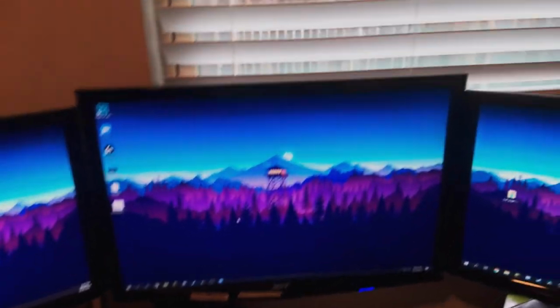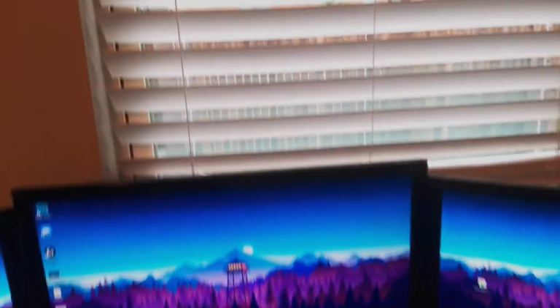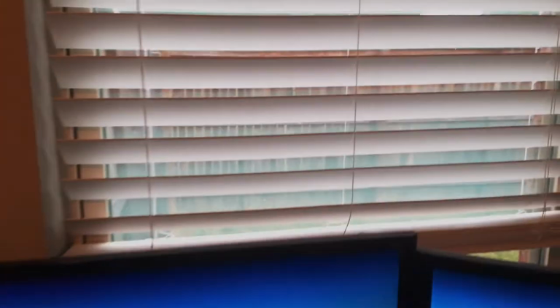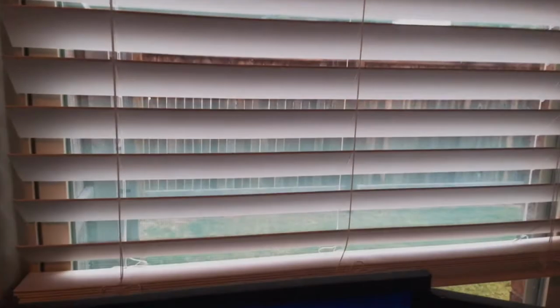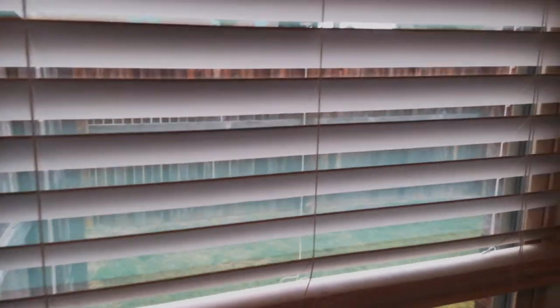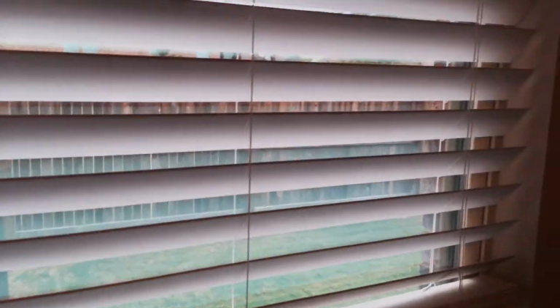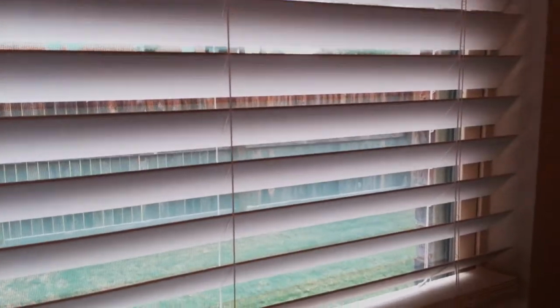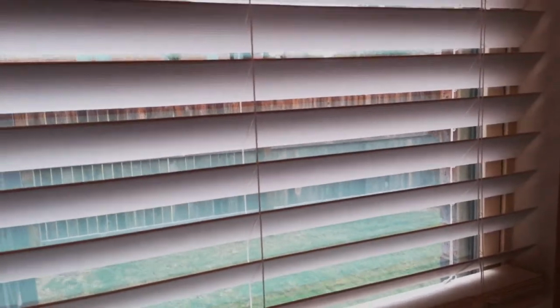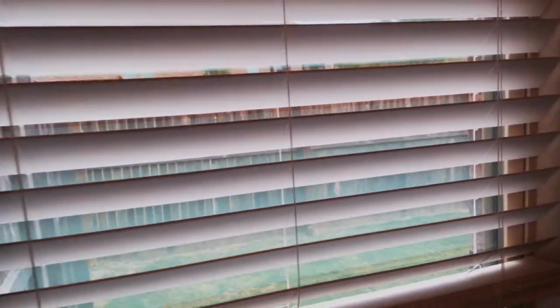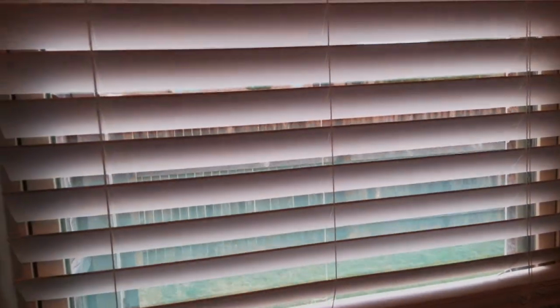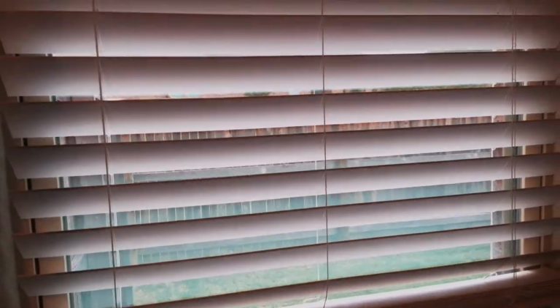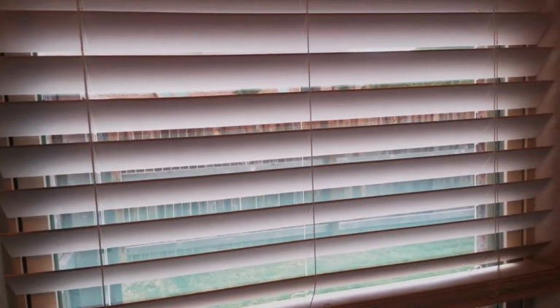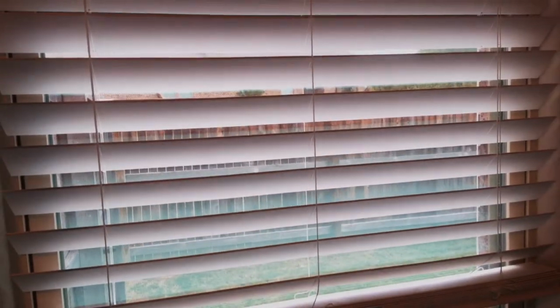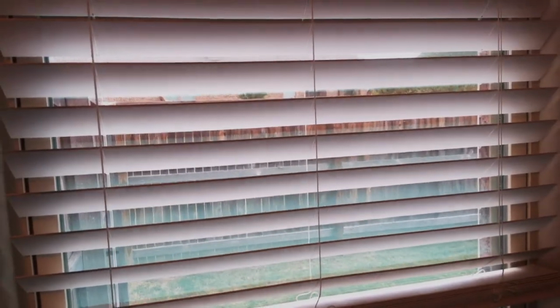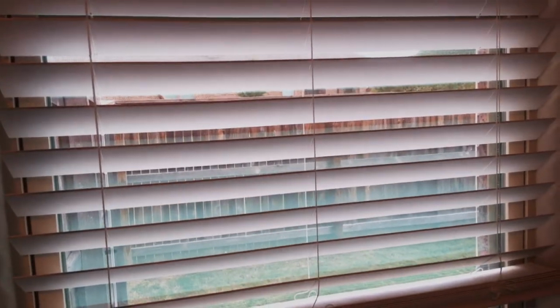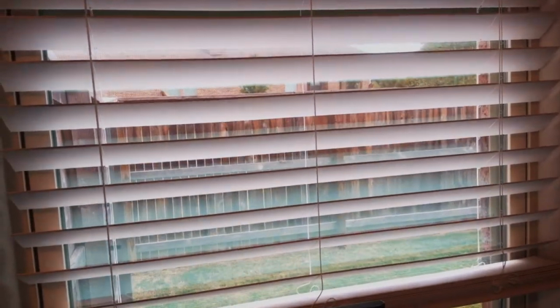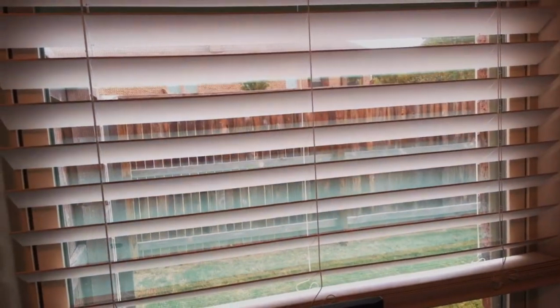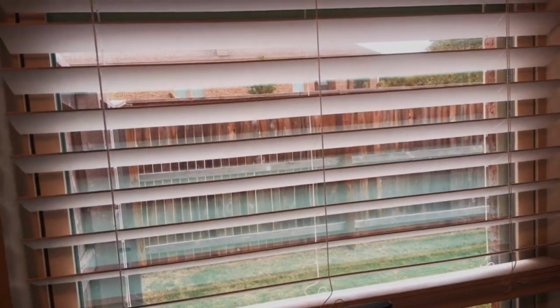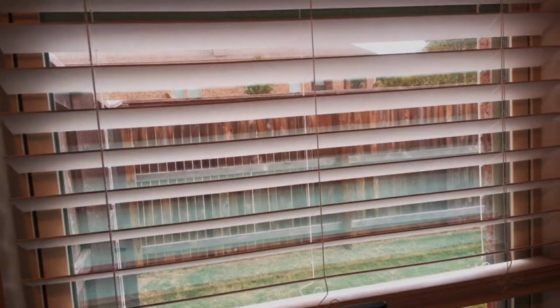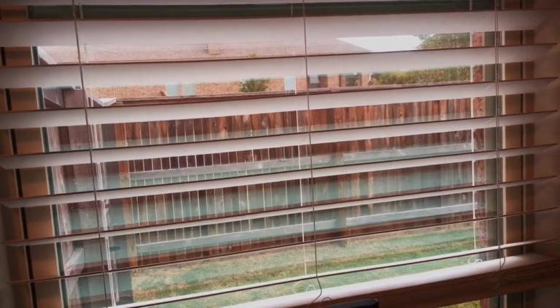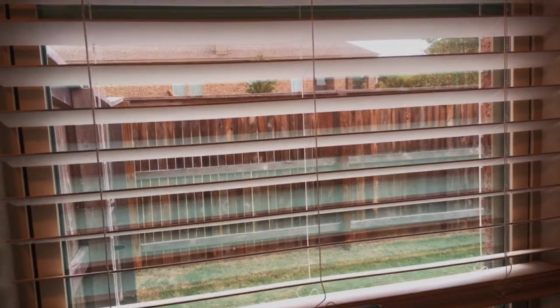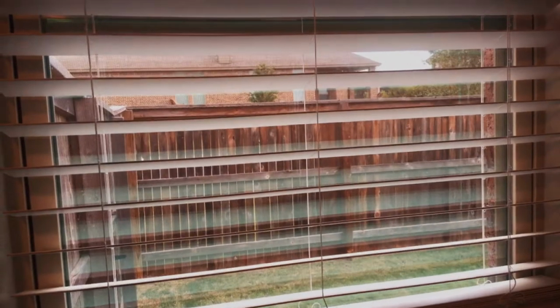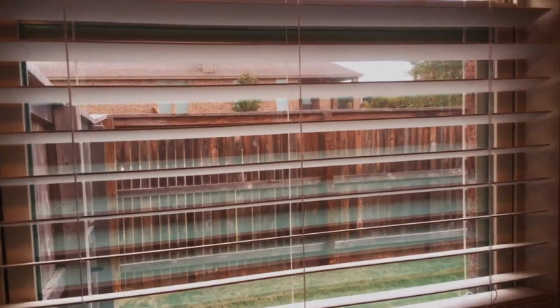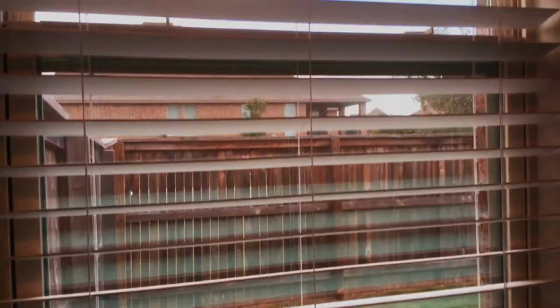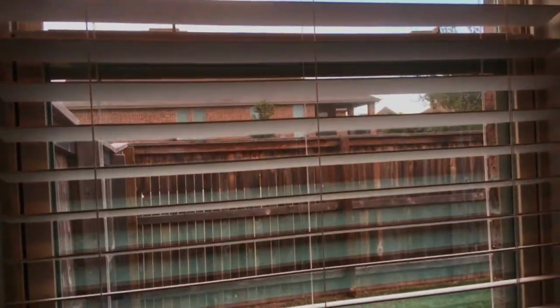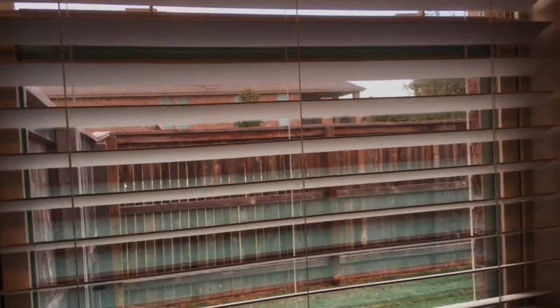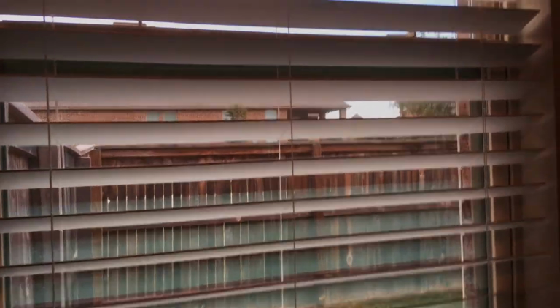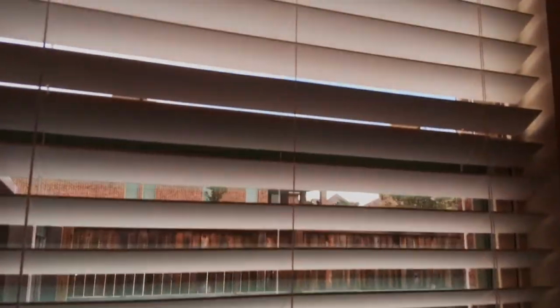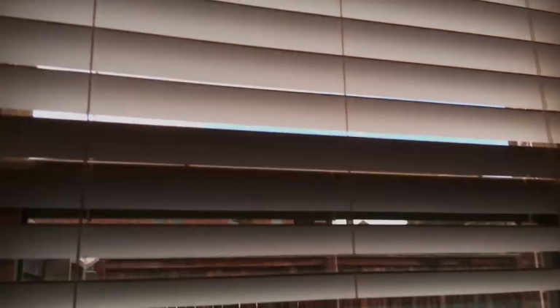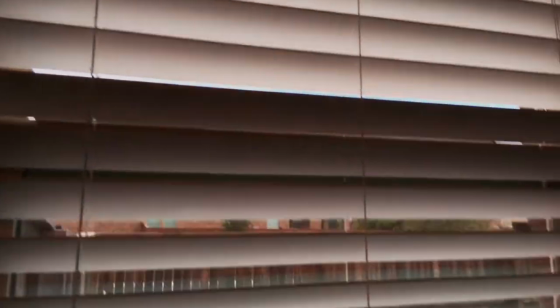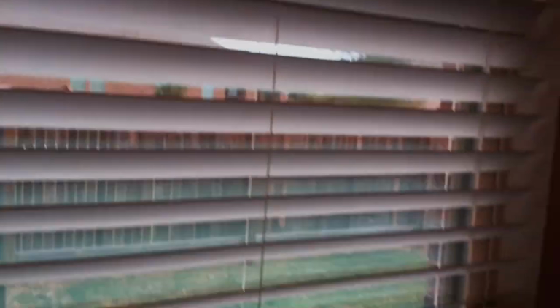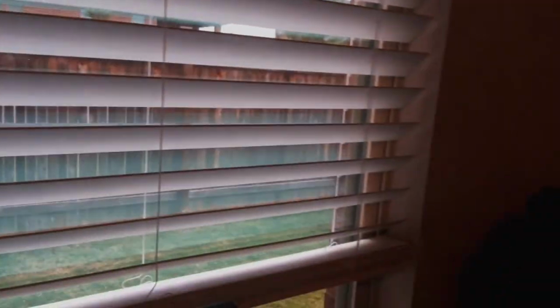I decided to move my desk back over to this wall because of the window here. You can see we've got this nice view outside — it's actually about to start raining, which is pretty cool.